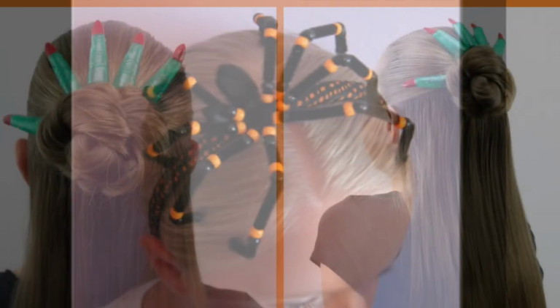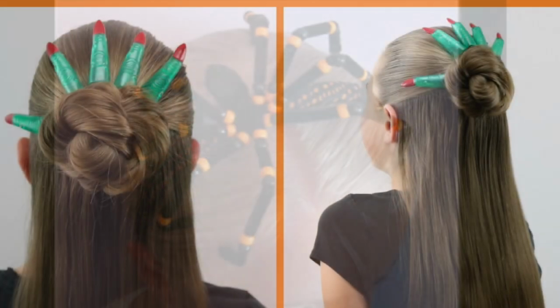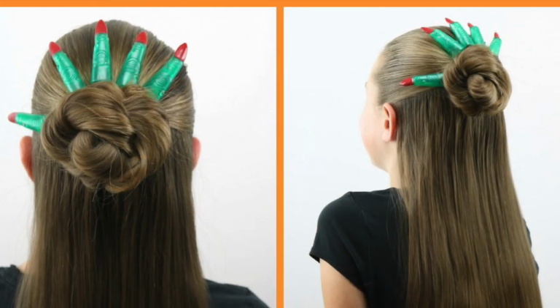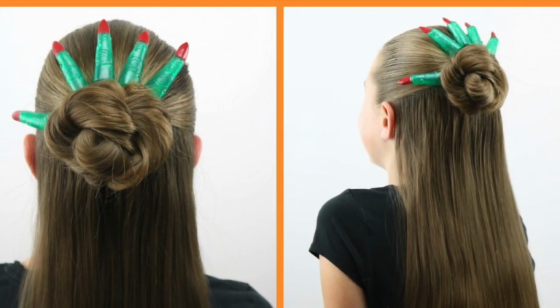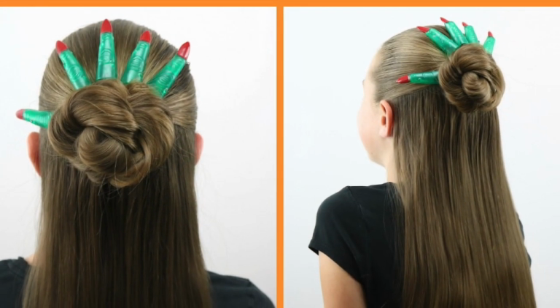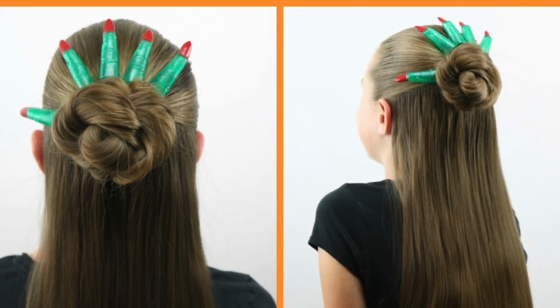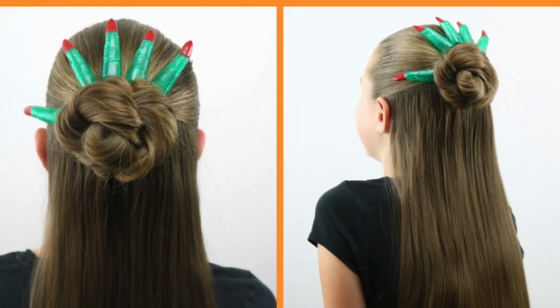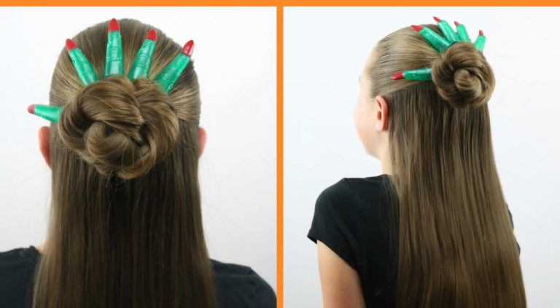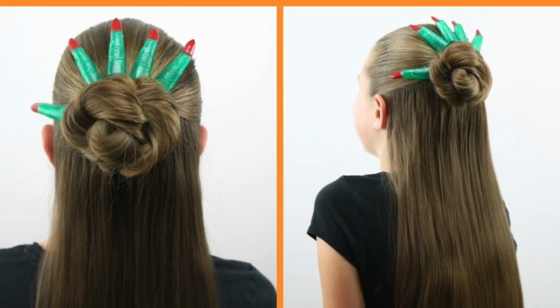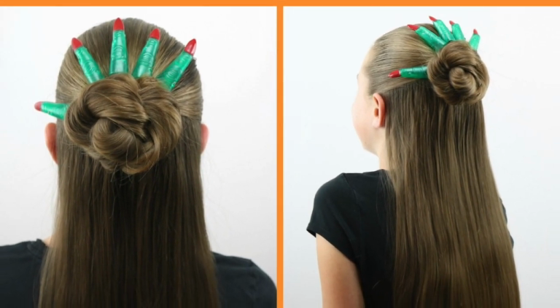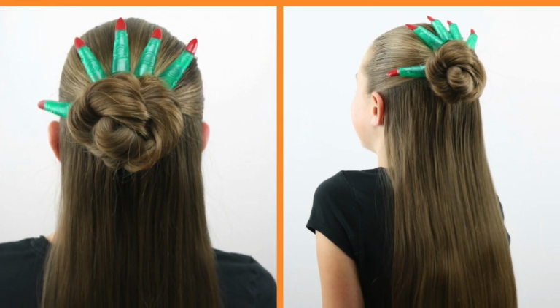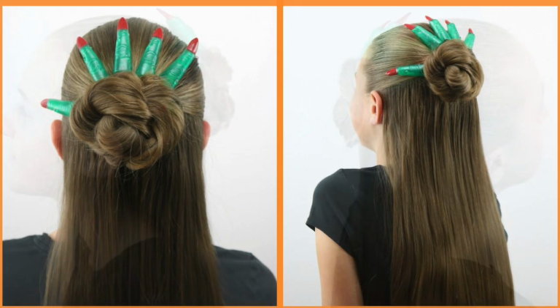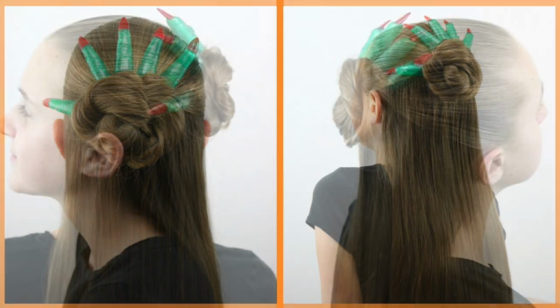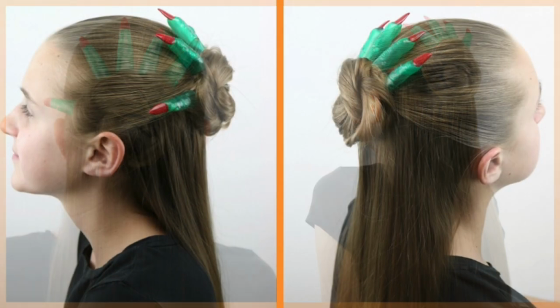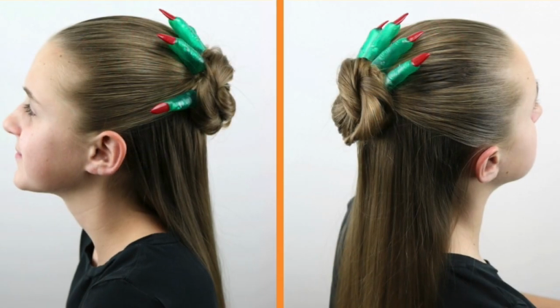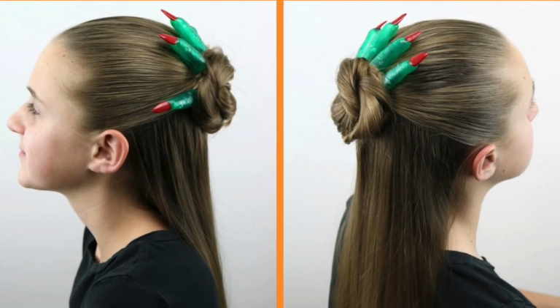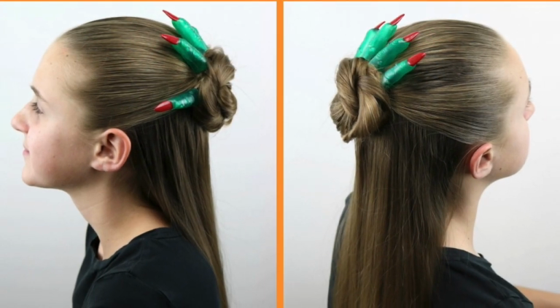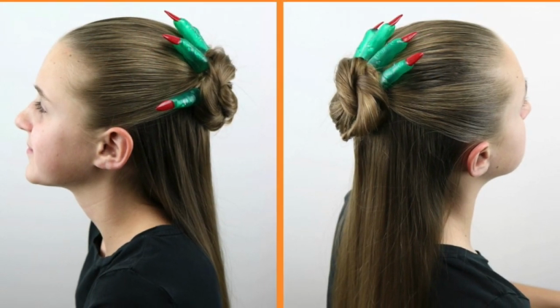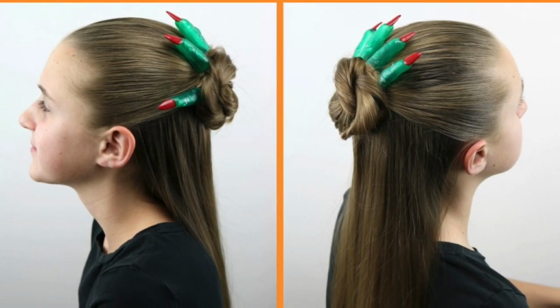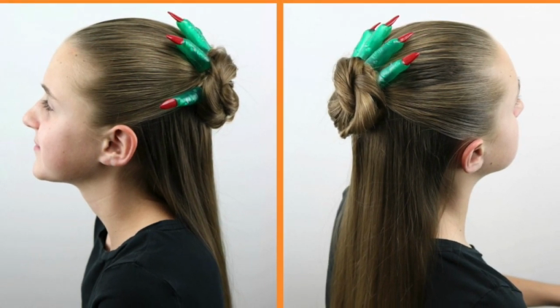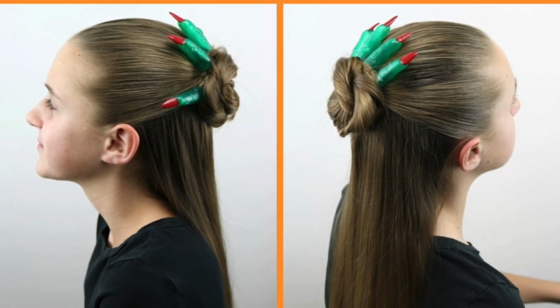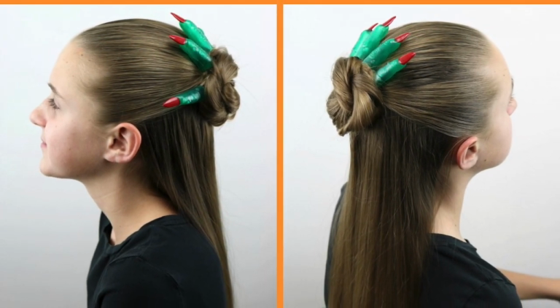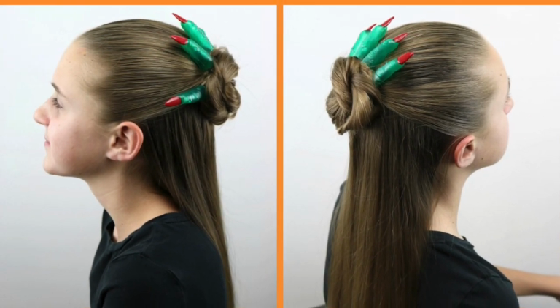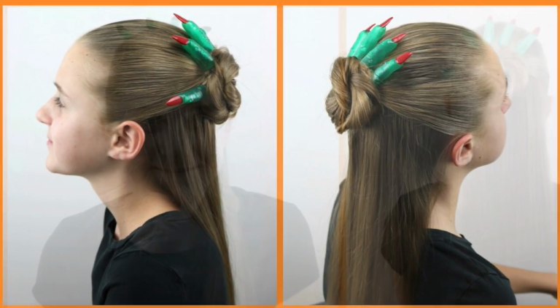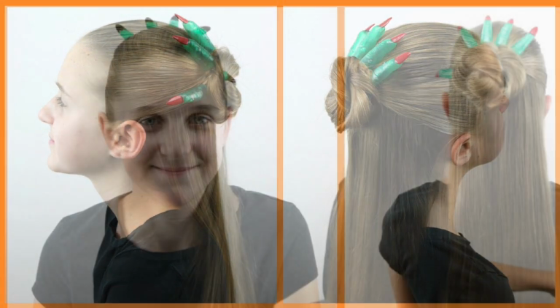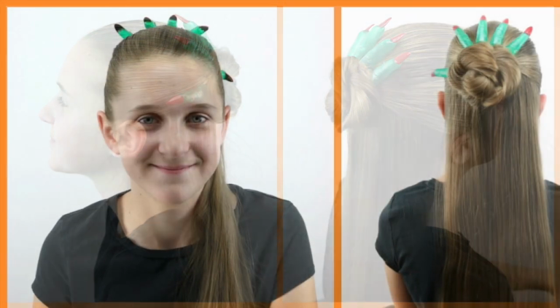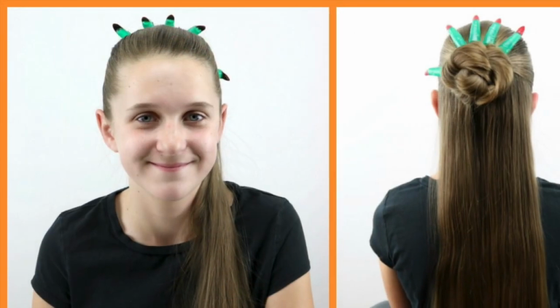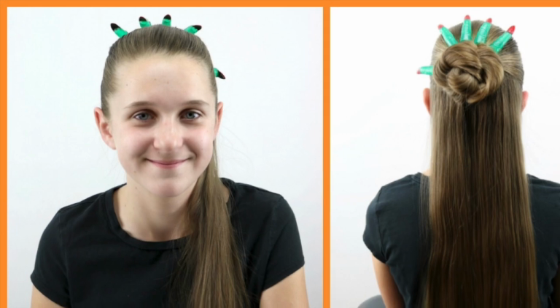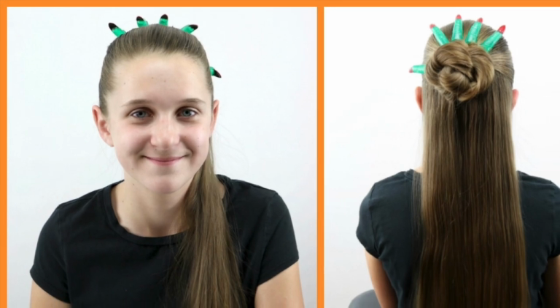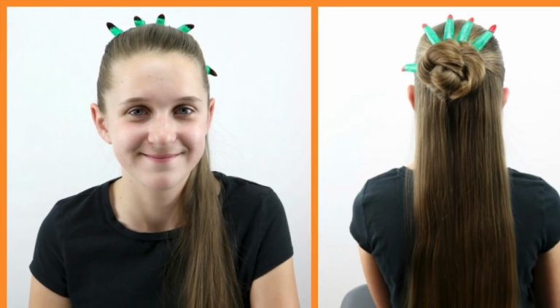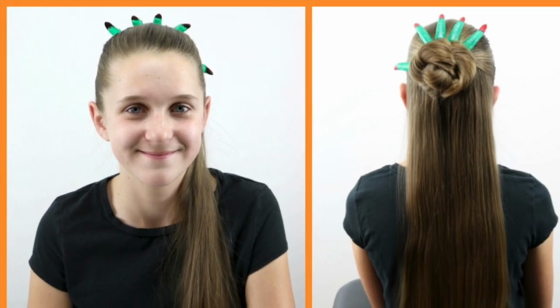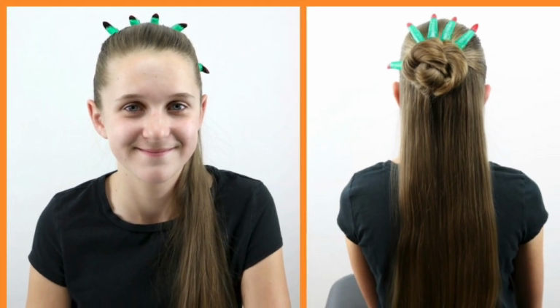Here are finished pictures of today's tutorial. Please comment and let us know what you think, like this and share it with your friends, and we will see you next time. Thanks, bye bye.